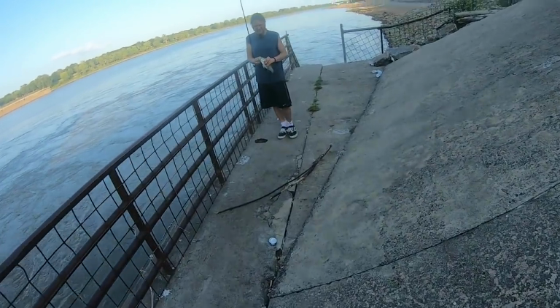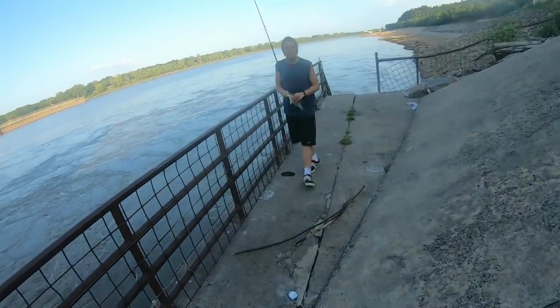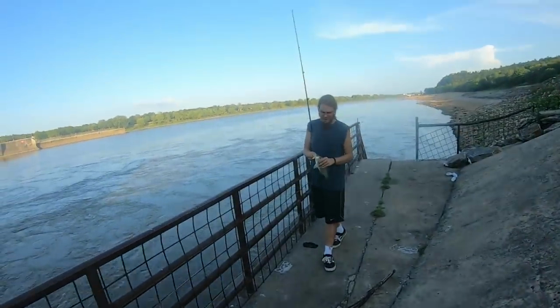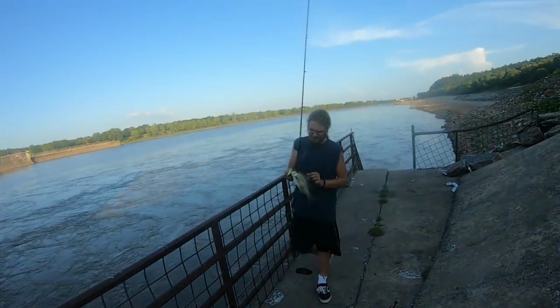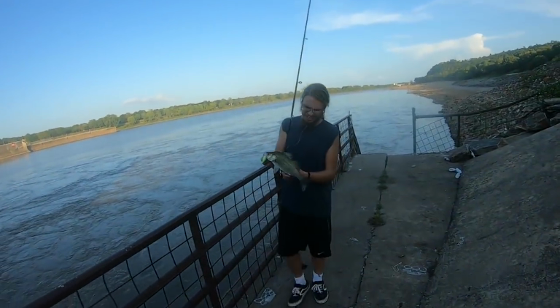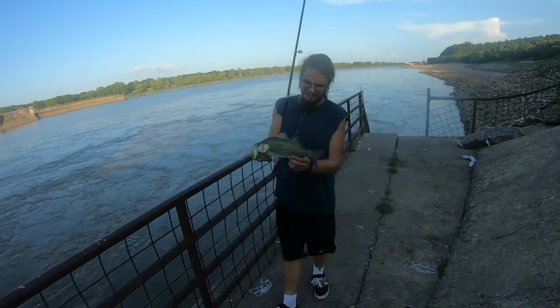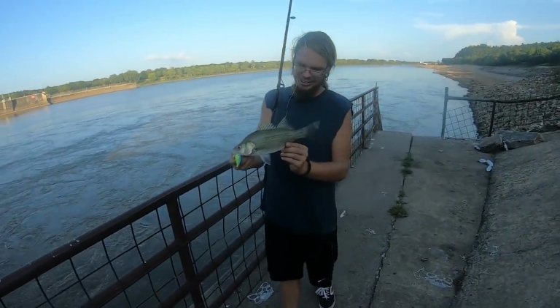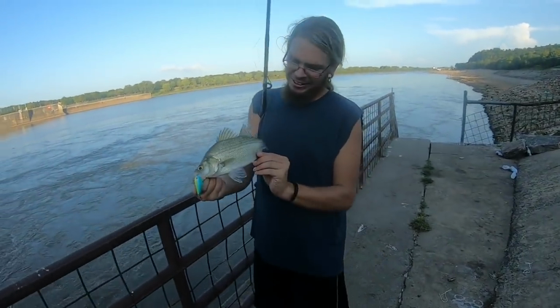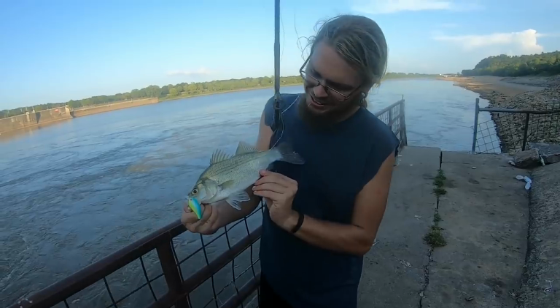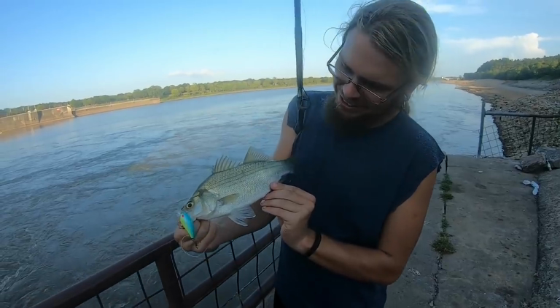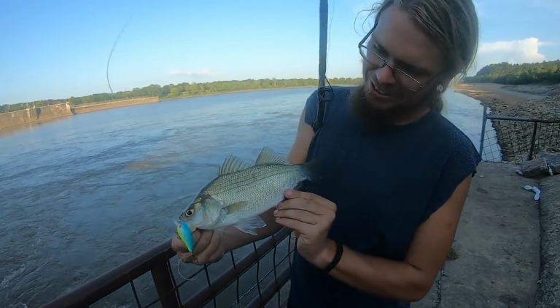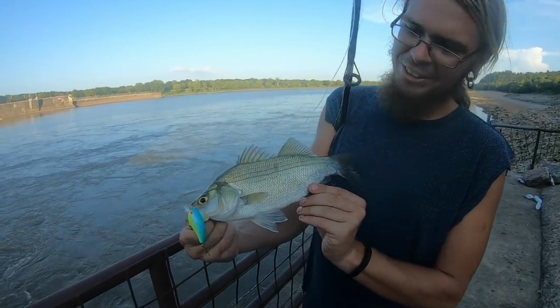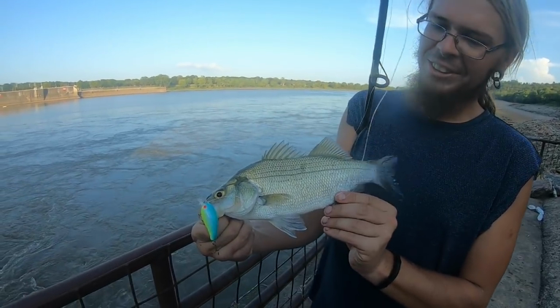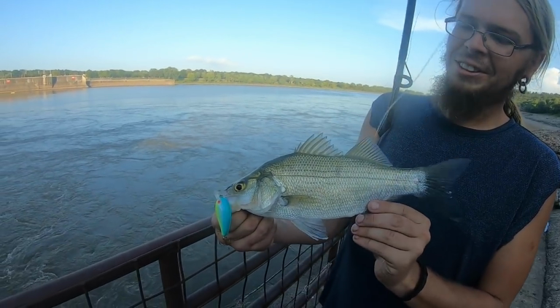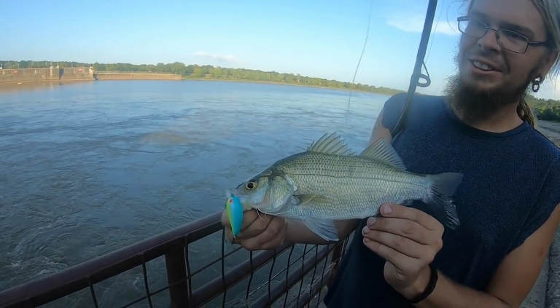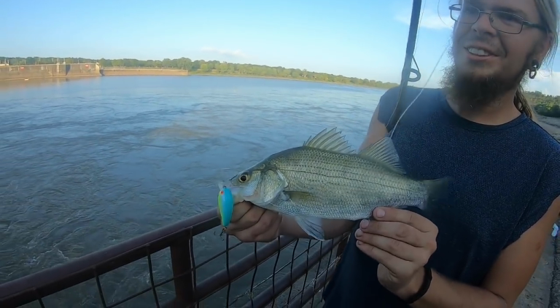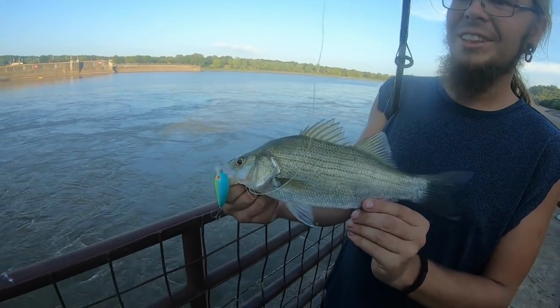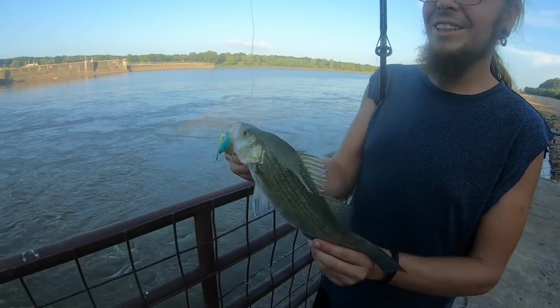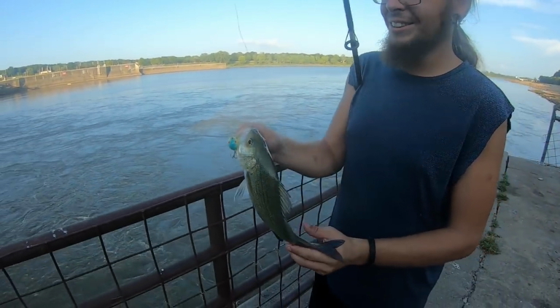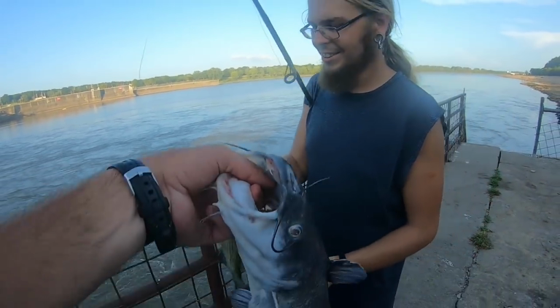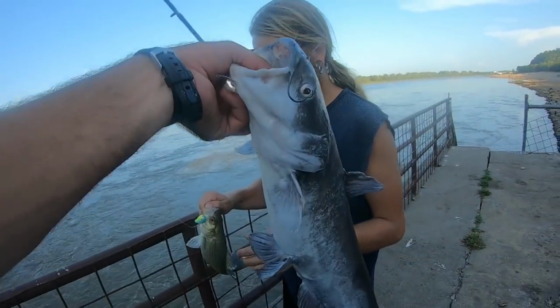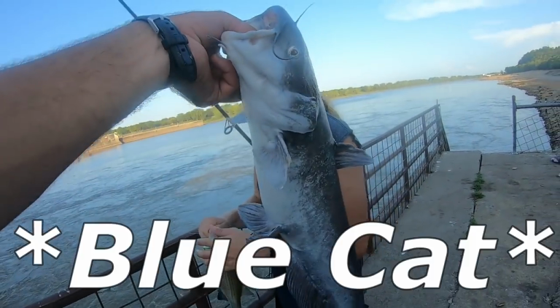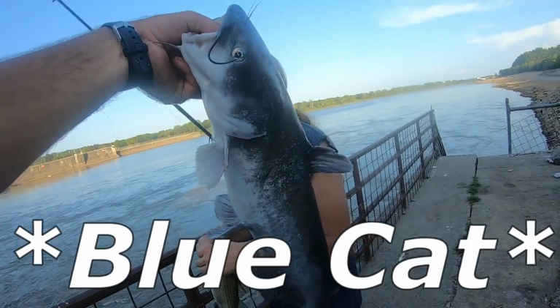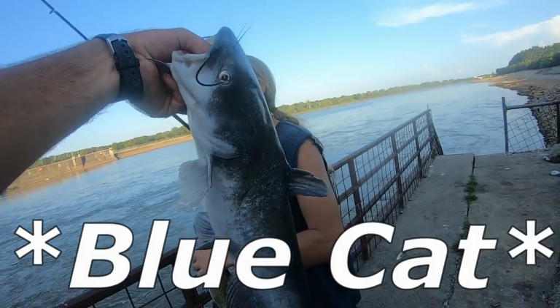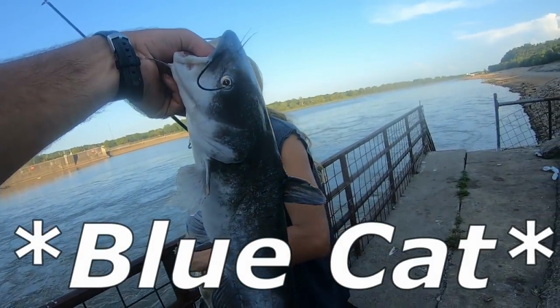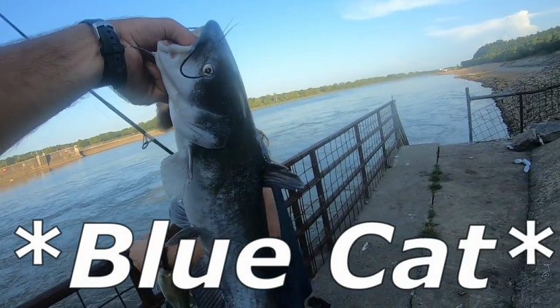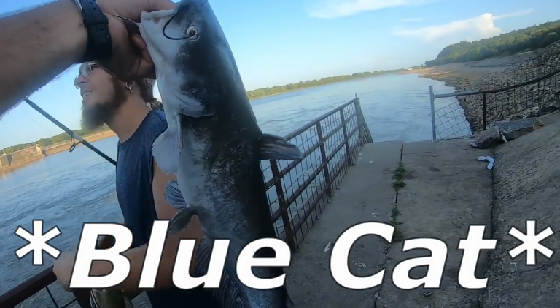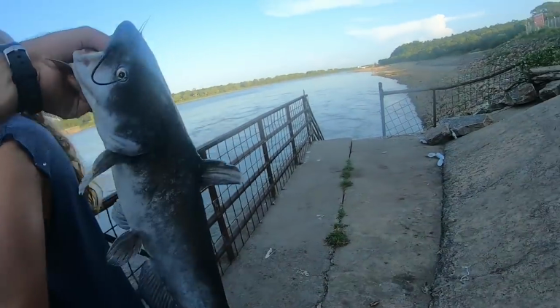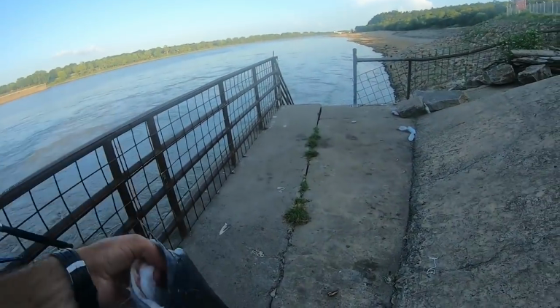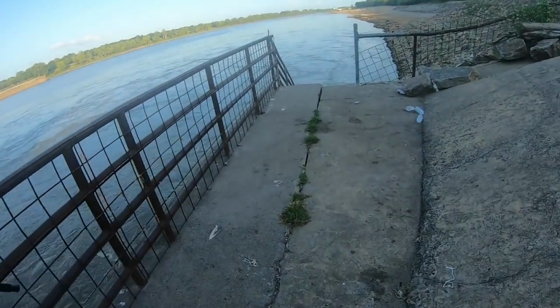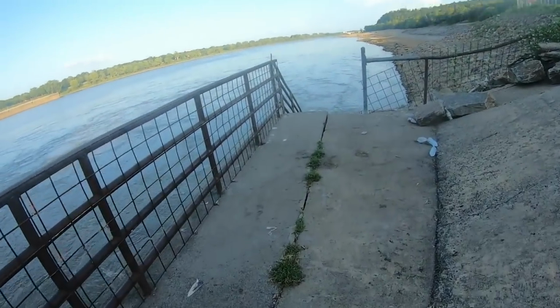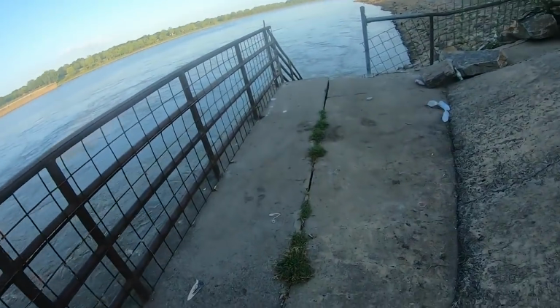Nice white bass, dude — that's a big old white bass! Nice one. Ain't that the little squarebill? Yeah. All right, so I'm going to add this channel cat to the stringer and we're going to get back out there.